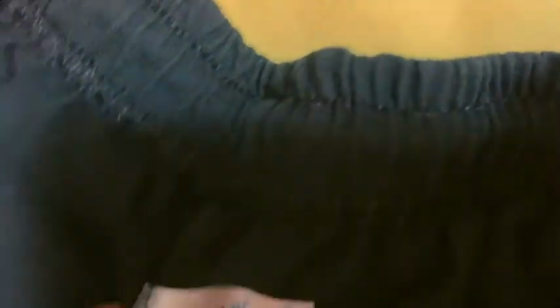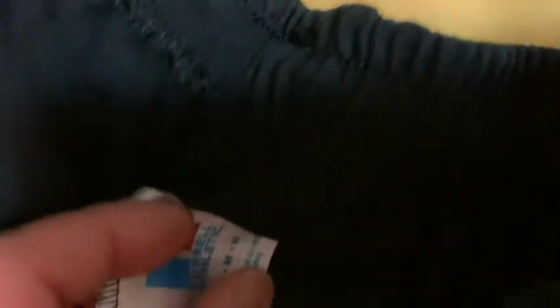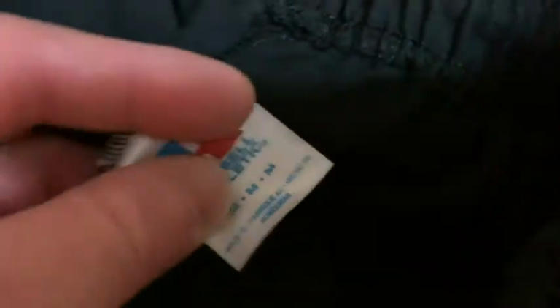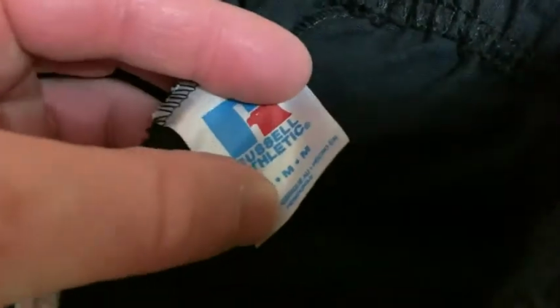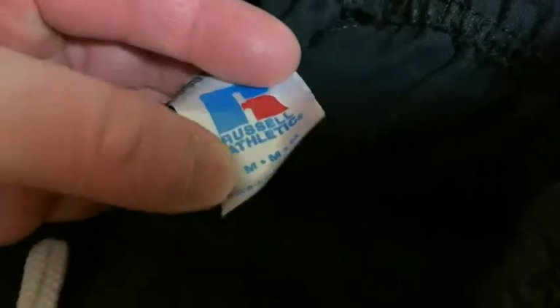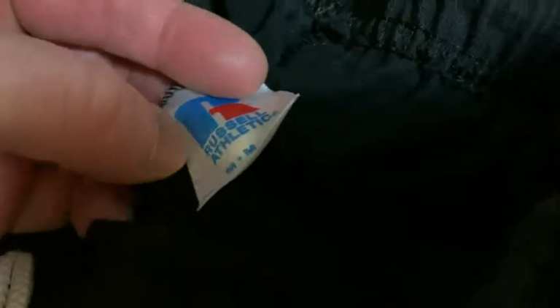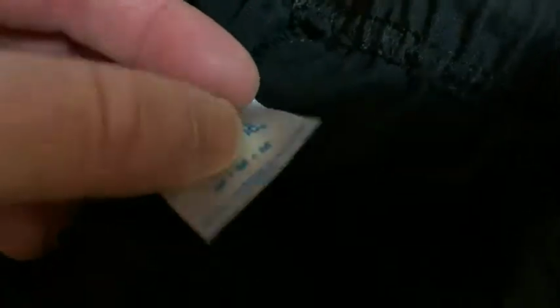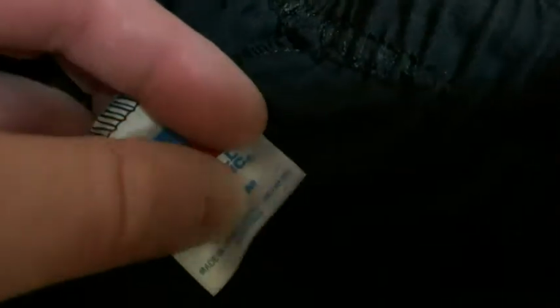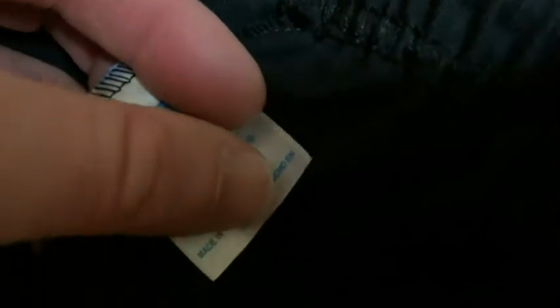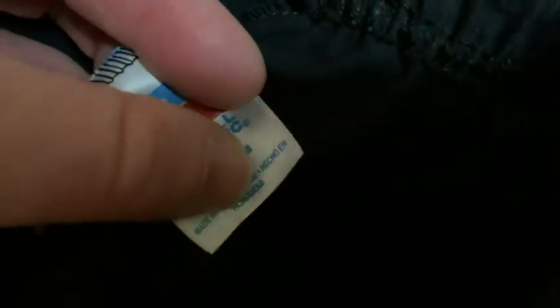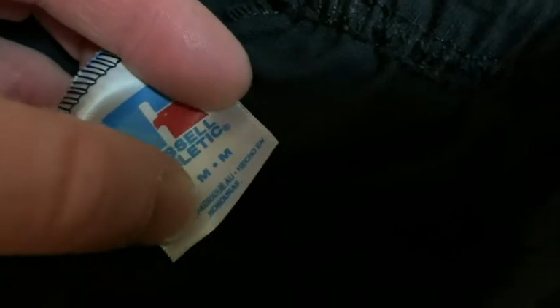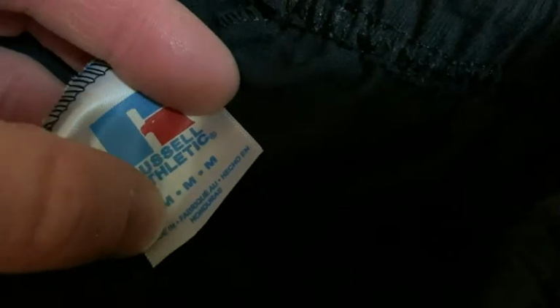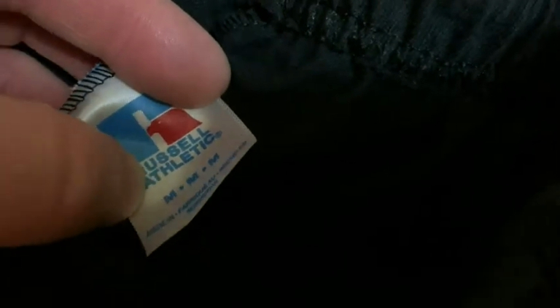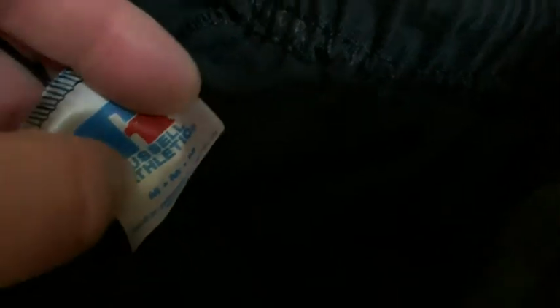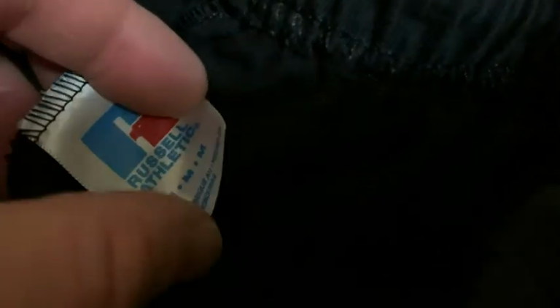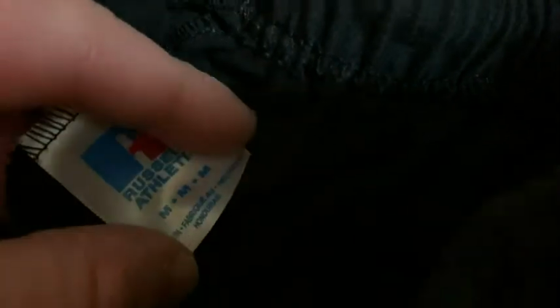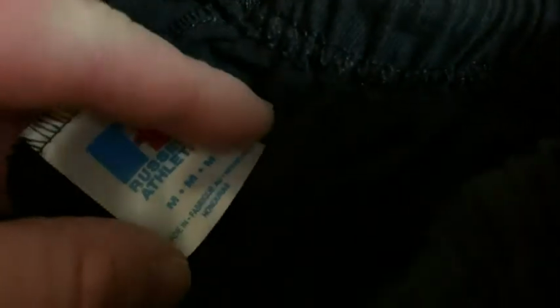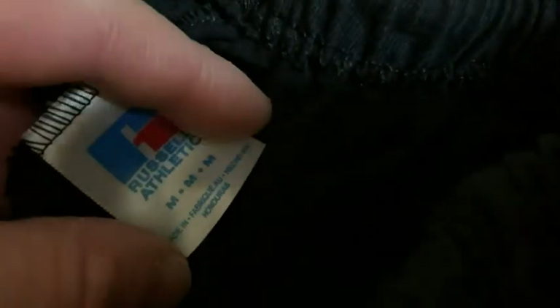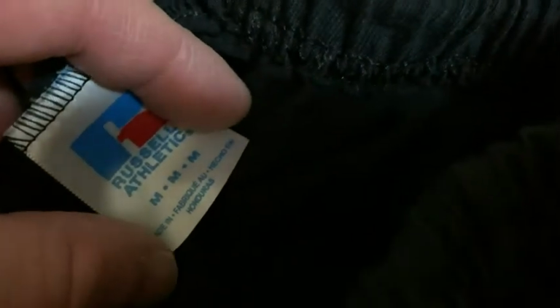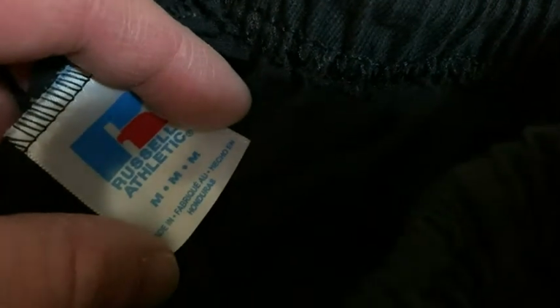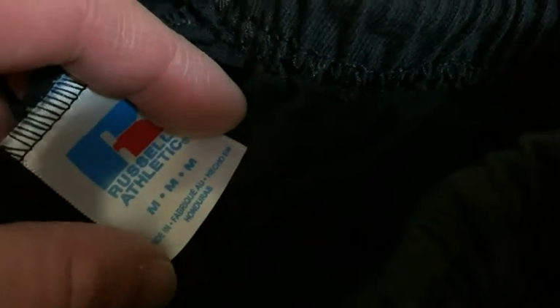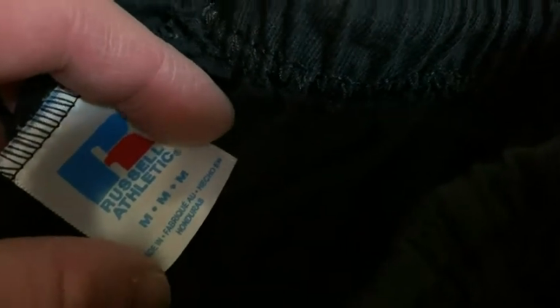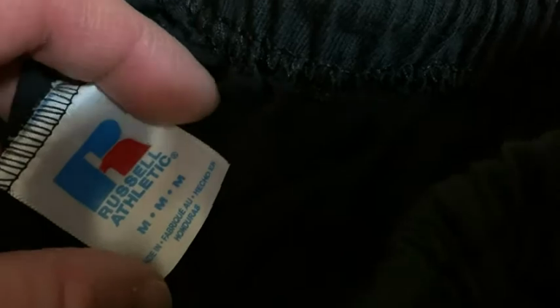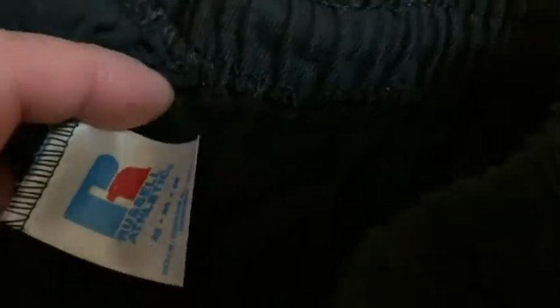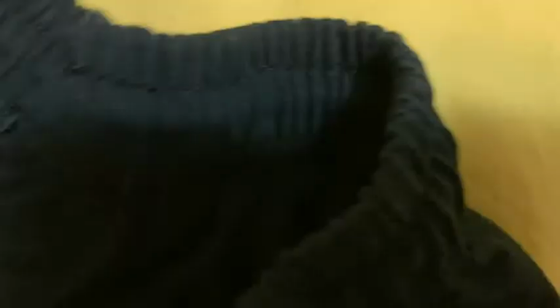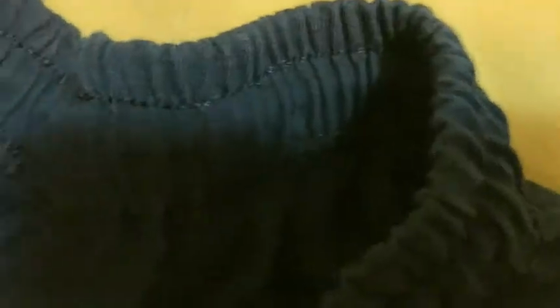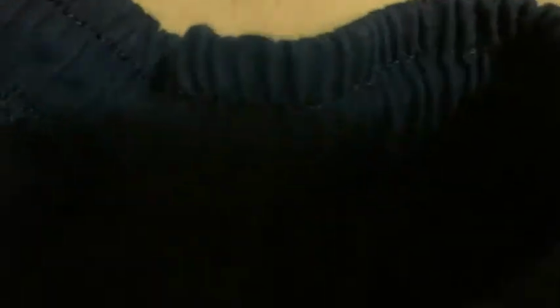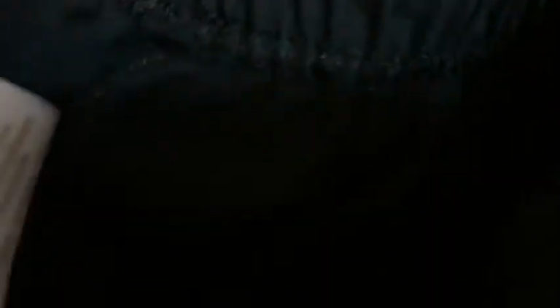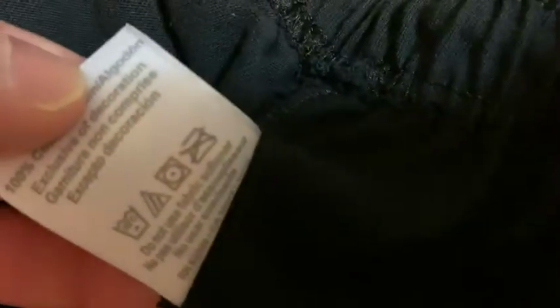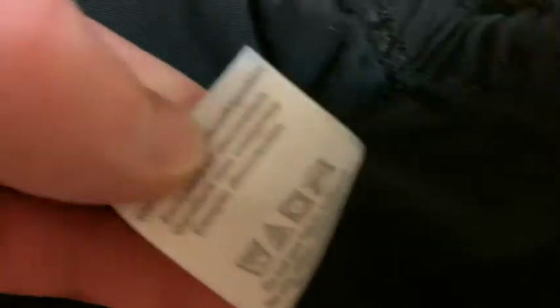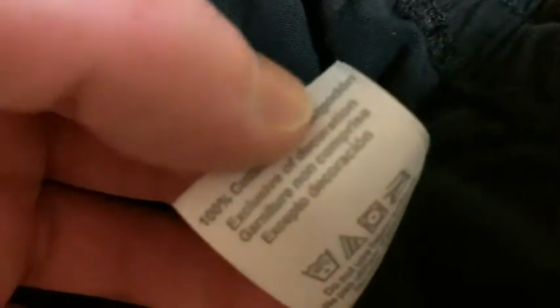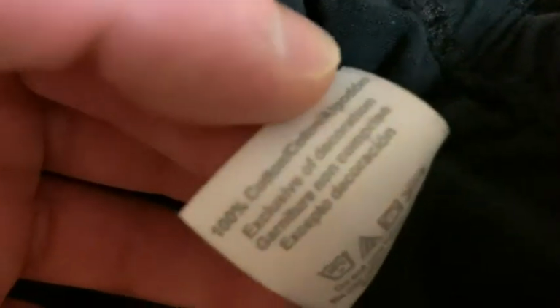They are super comfortable, very comfortable. See if you can see the tag — made in Honduras. Really nice stuff. 100% cotton.